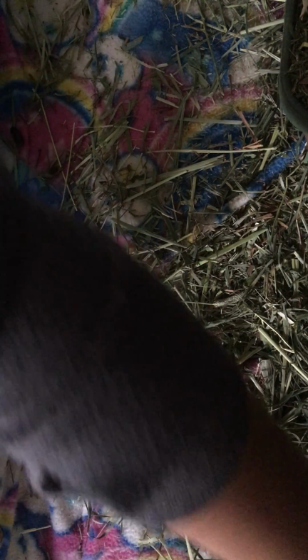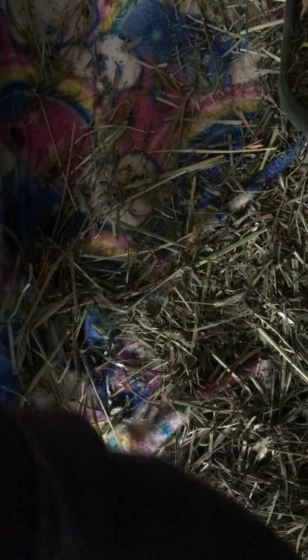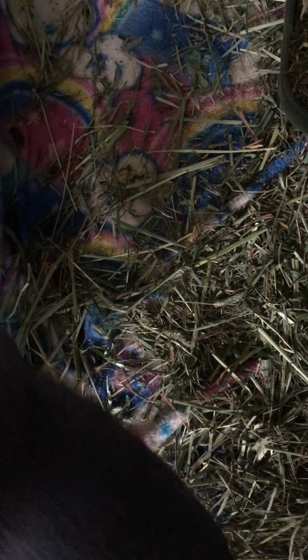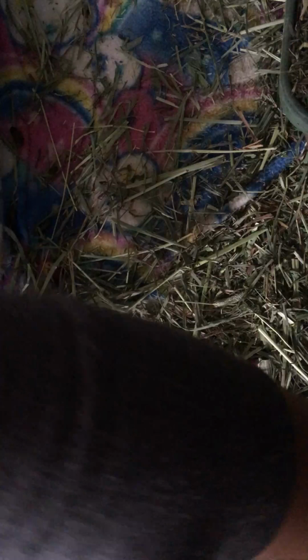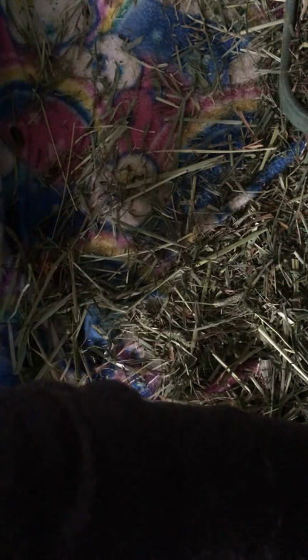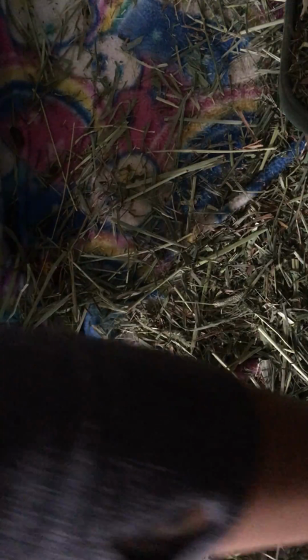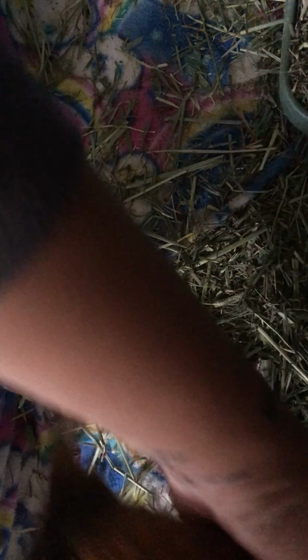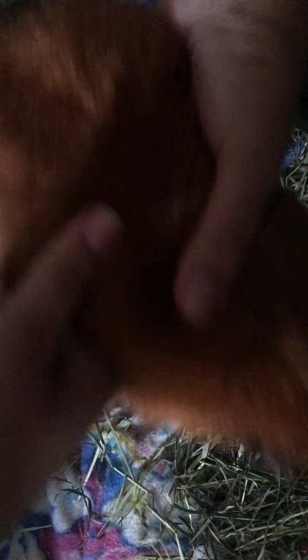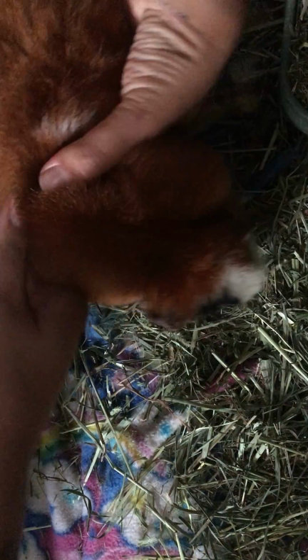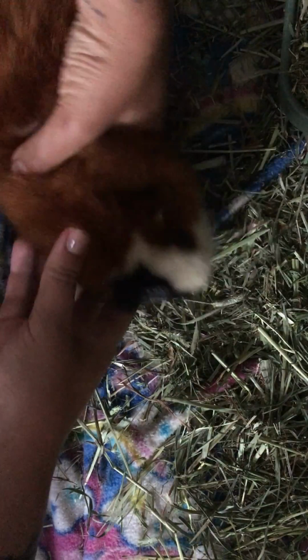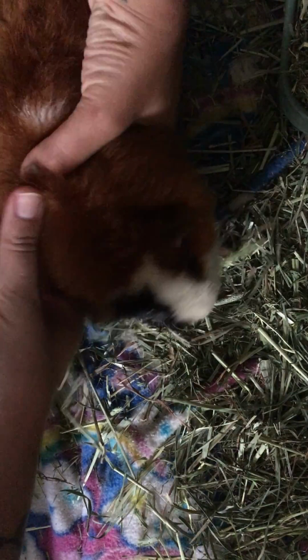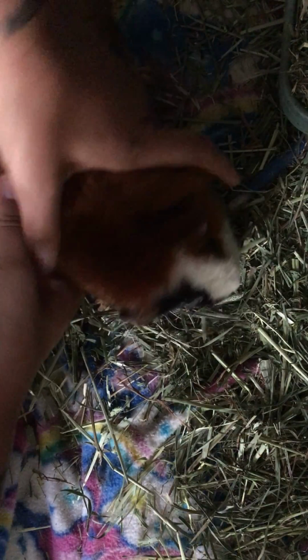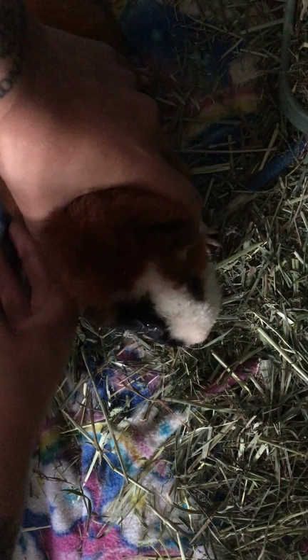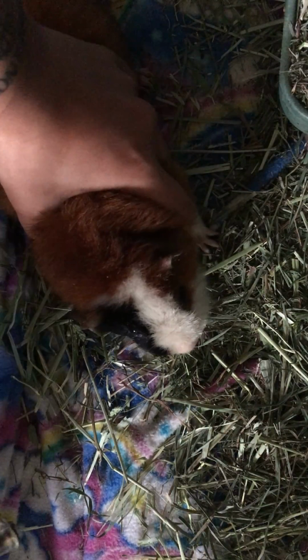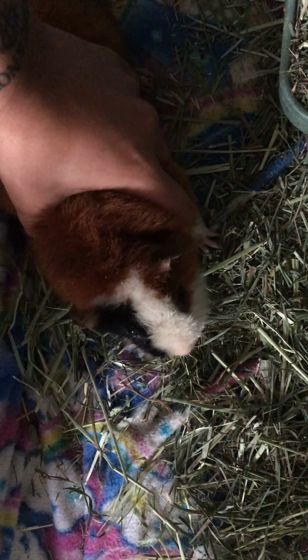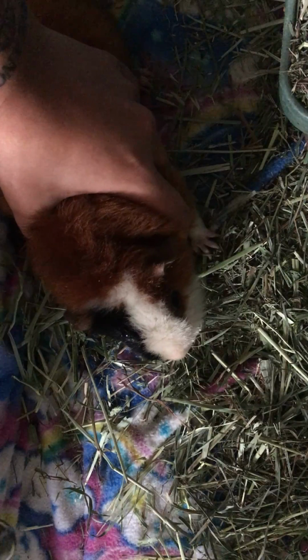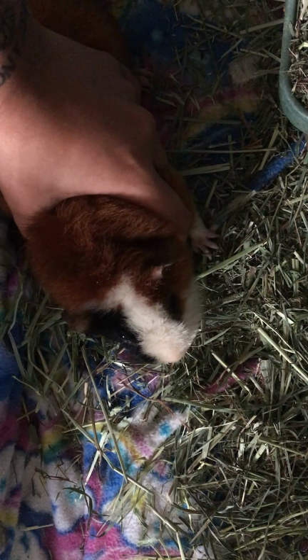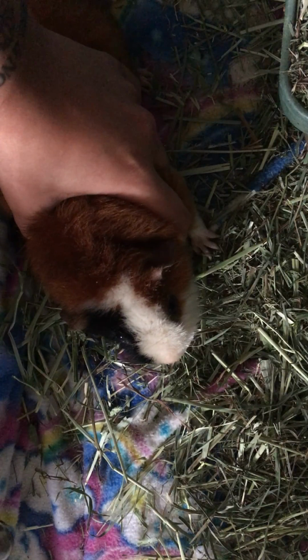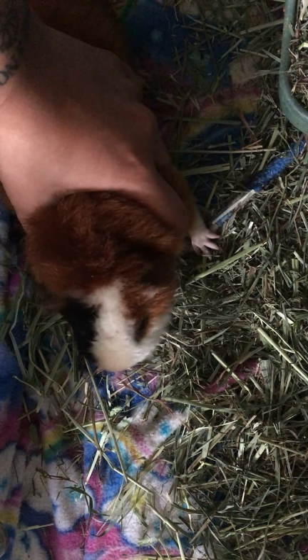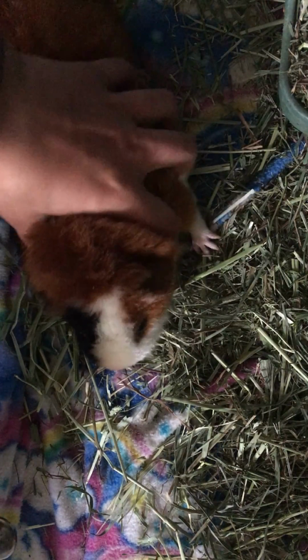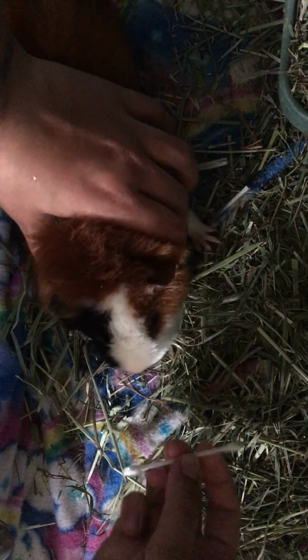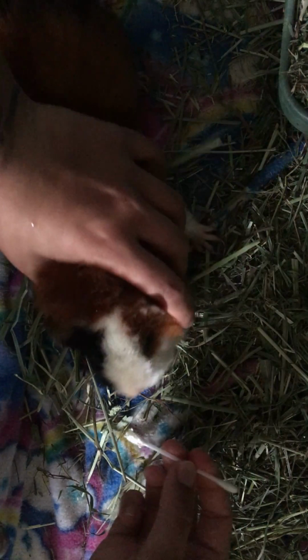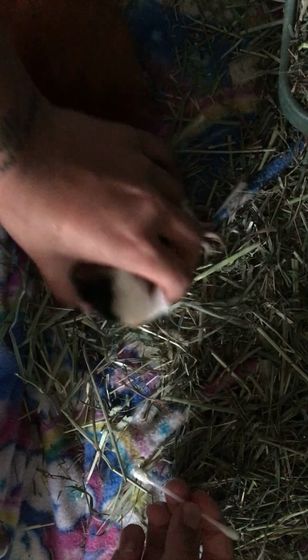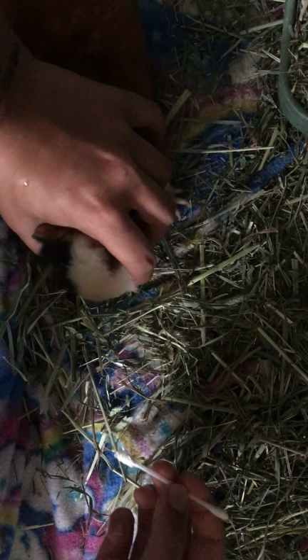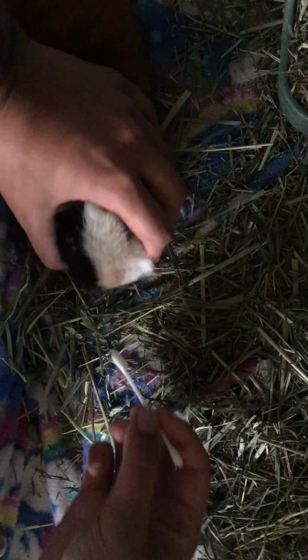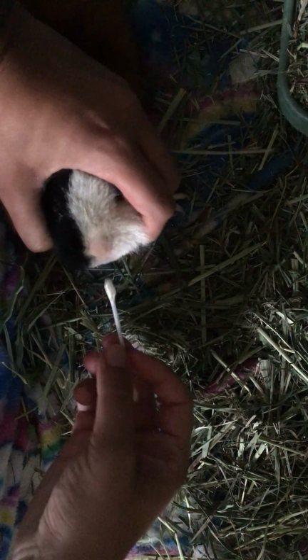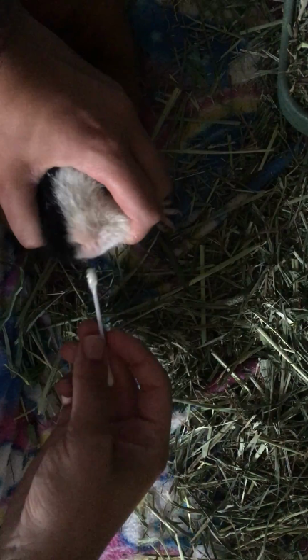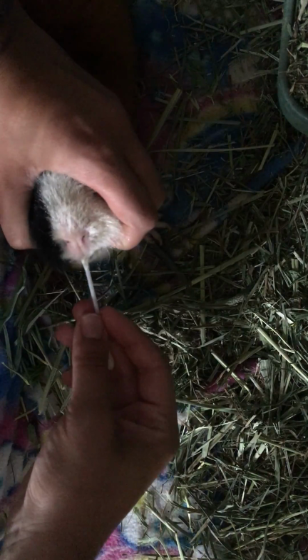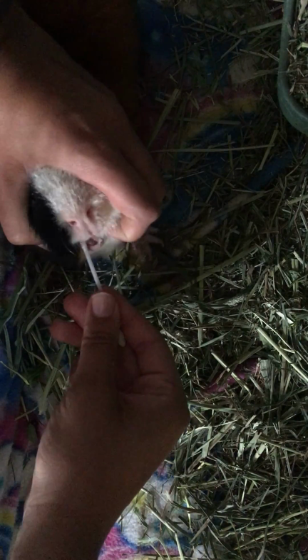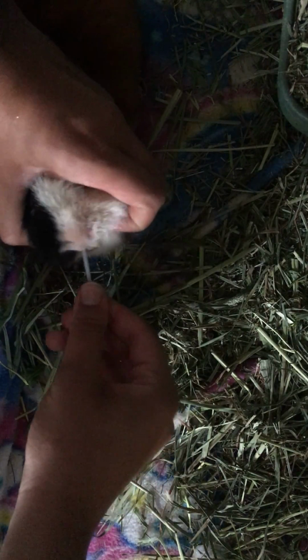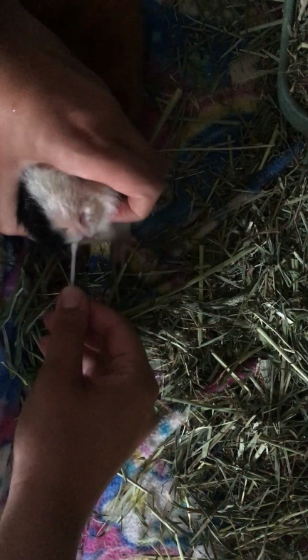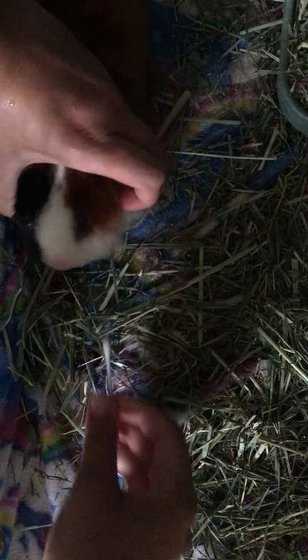Ginger is chattering his little teethies at me. Three, two, one — we're done, Ginger. Three, two, one — good boy.